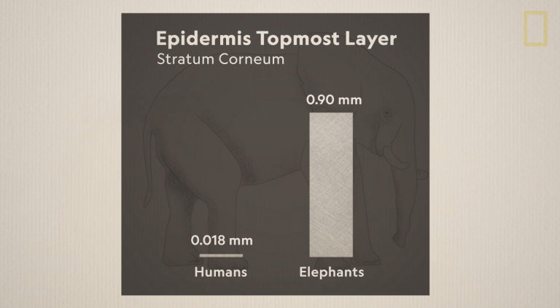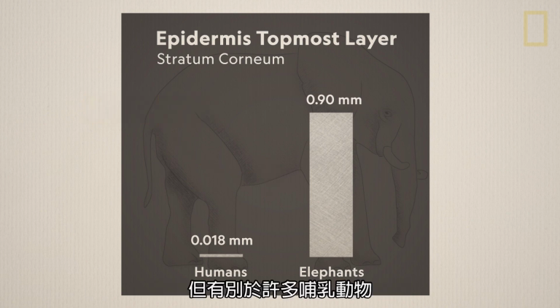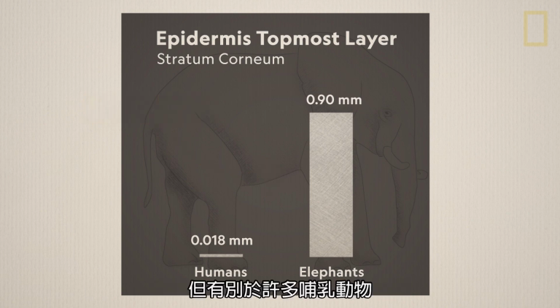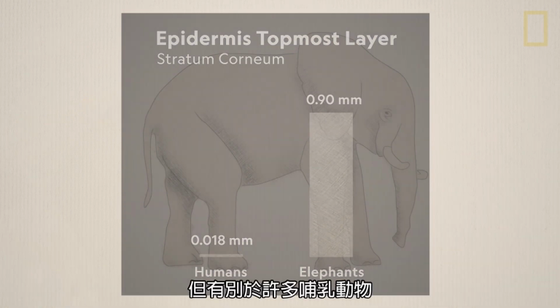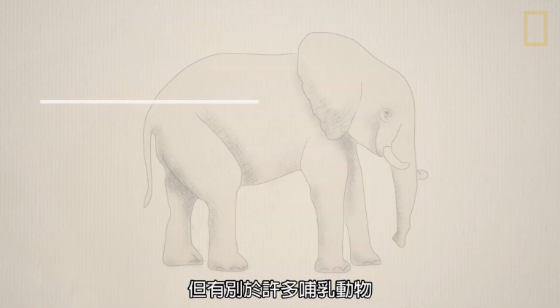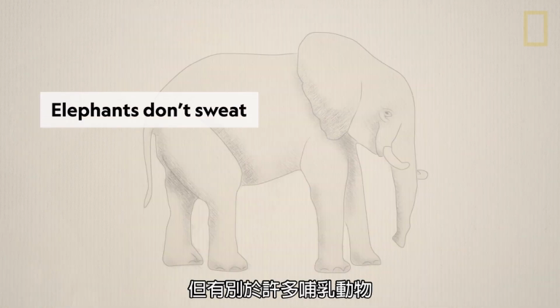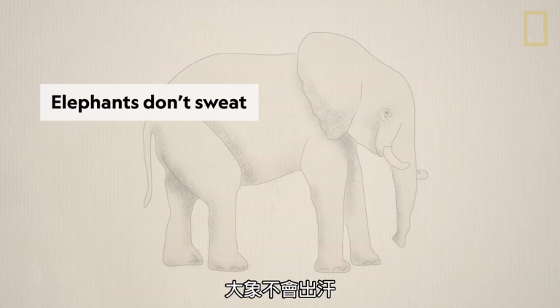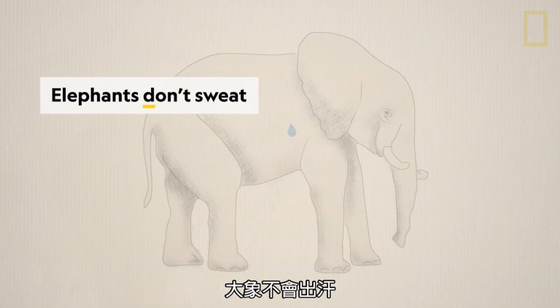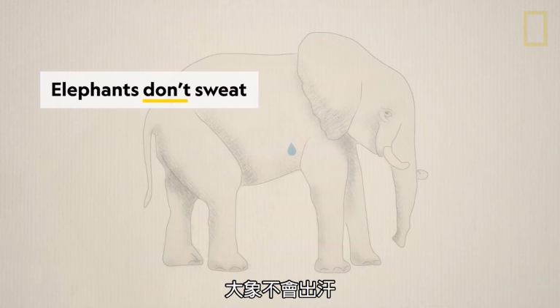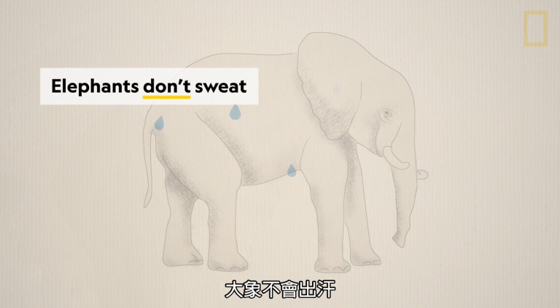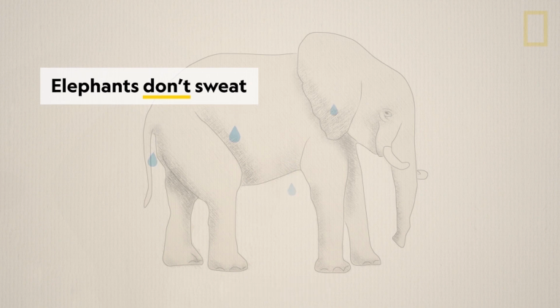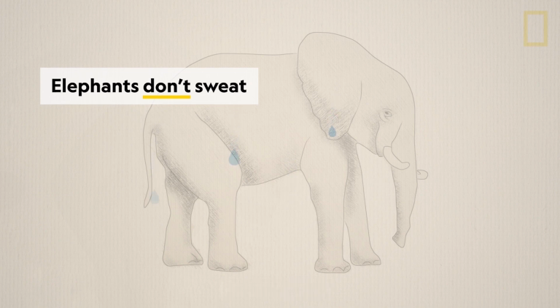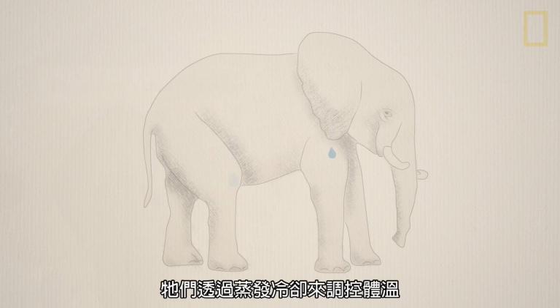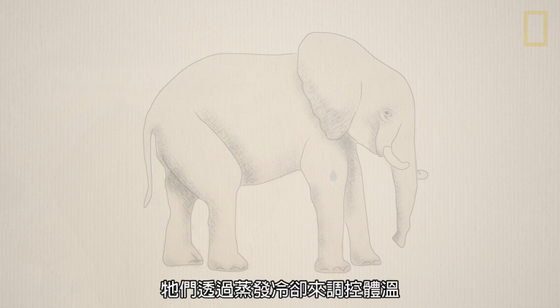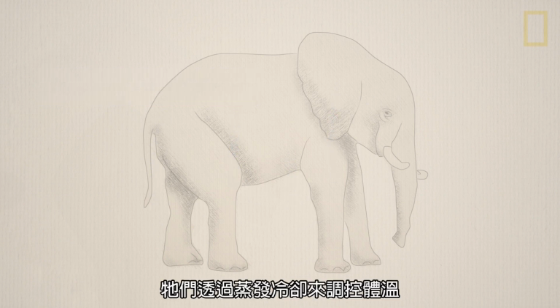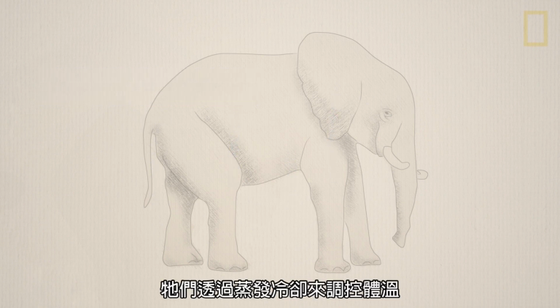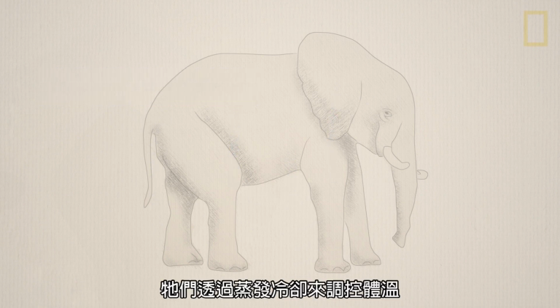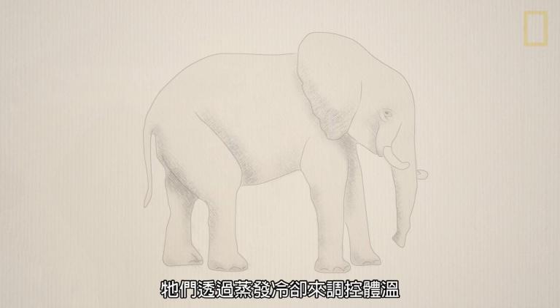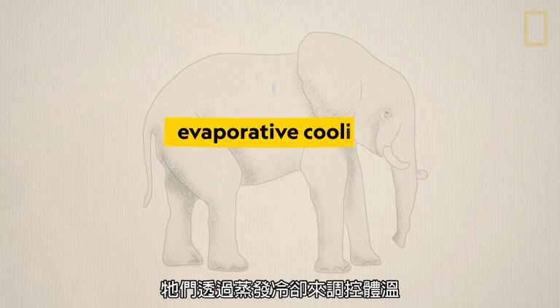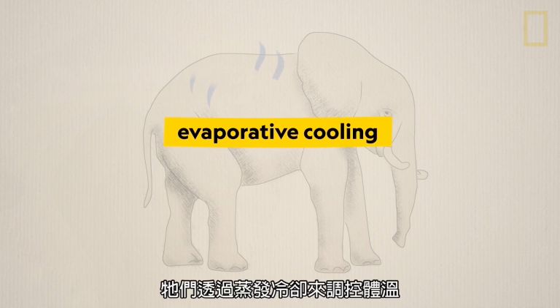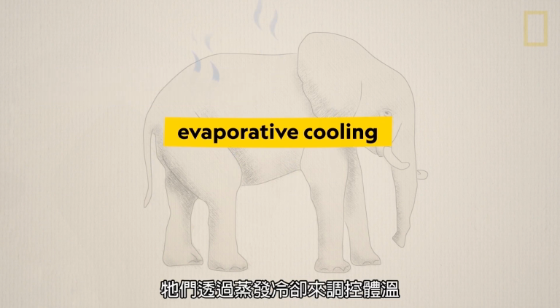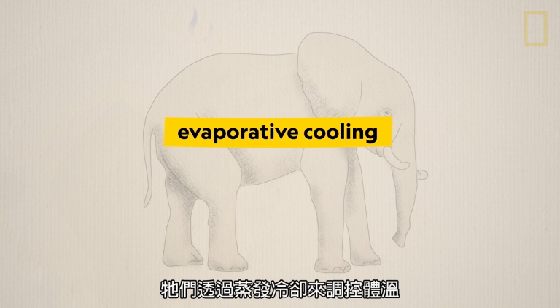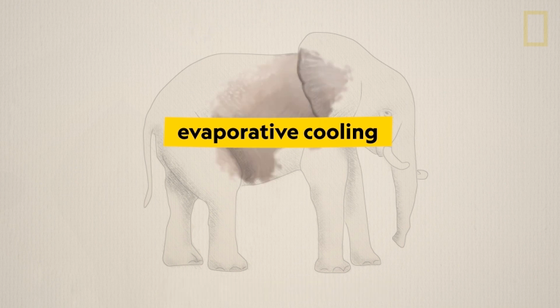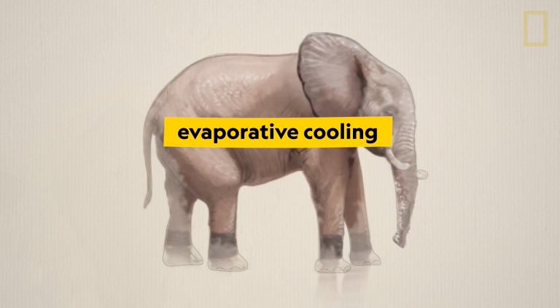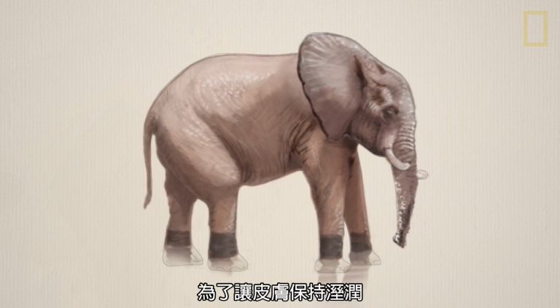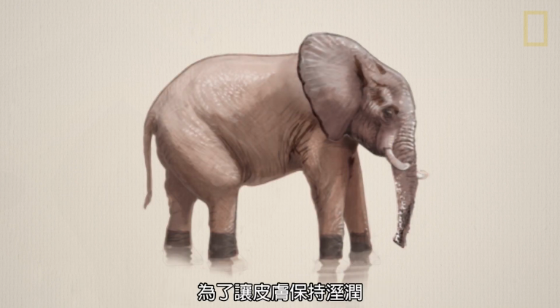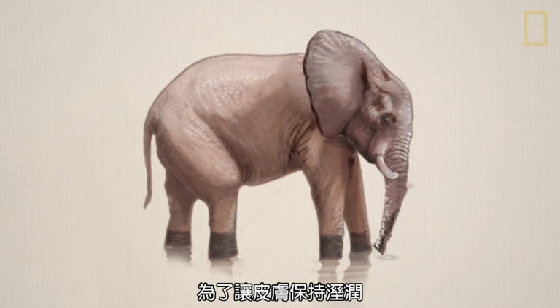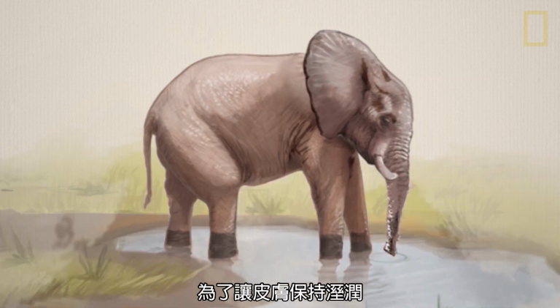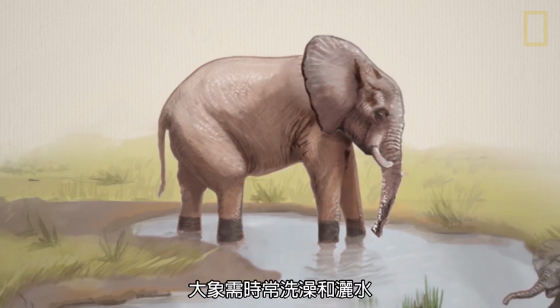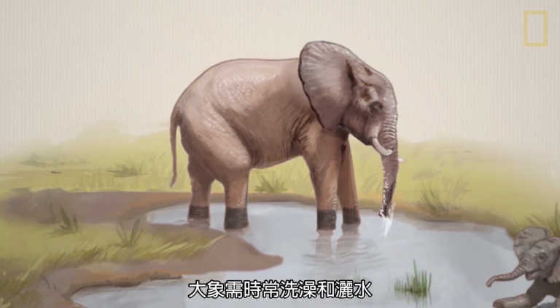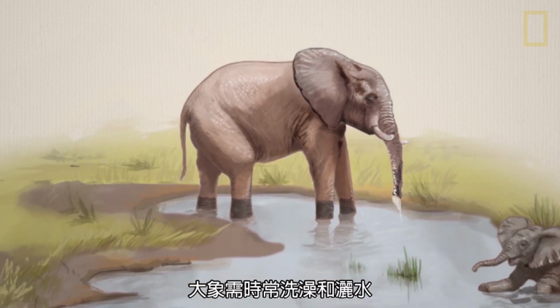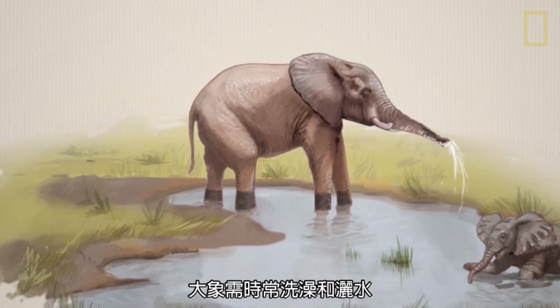But unlike many mammals, elephants don't sweat. They control much of their body temperature through evaporative cooling, which requires the wetting of the skin through regular bathing and spraying.